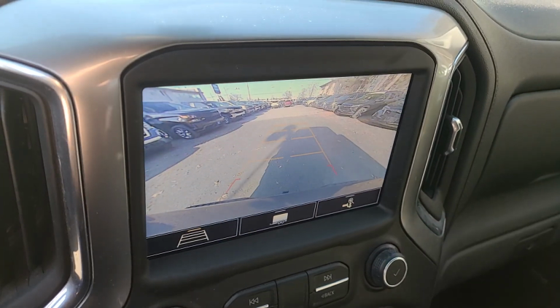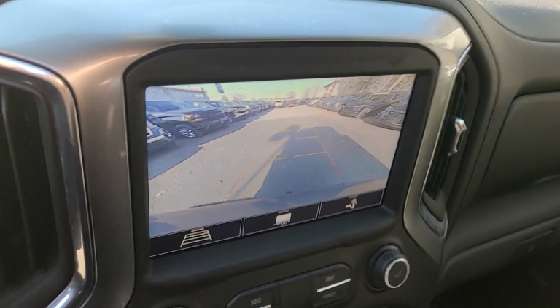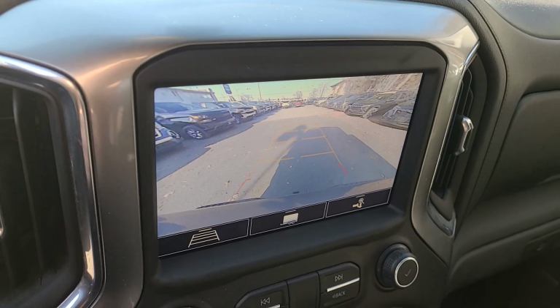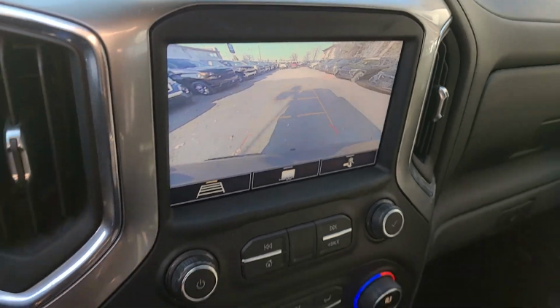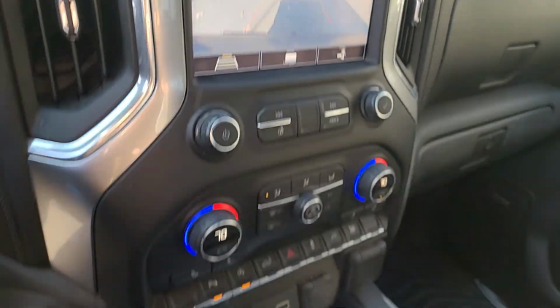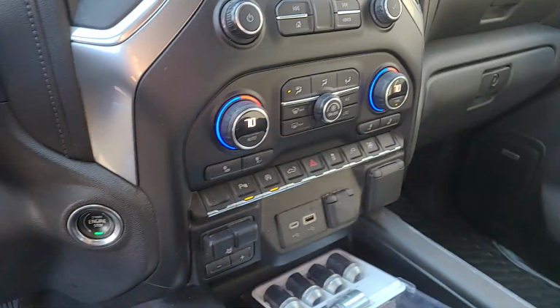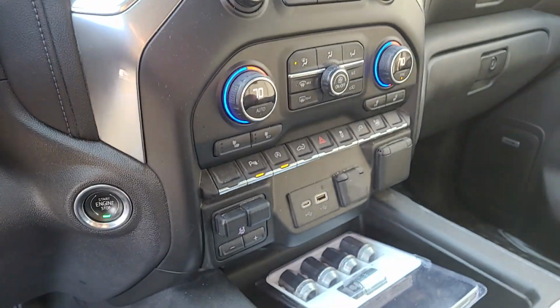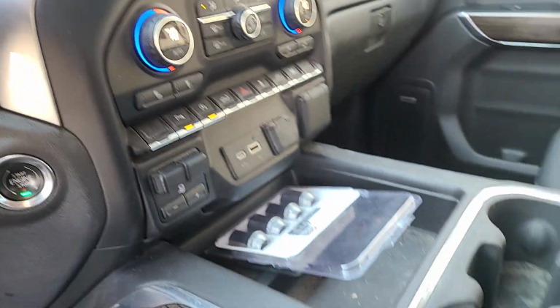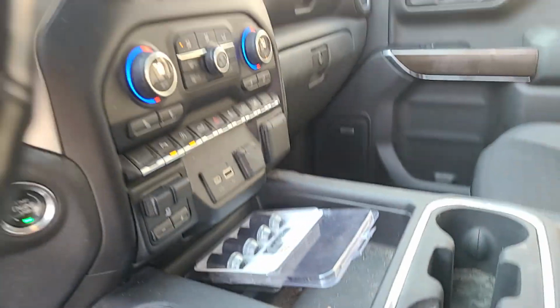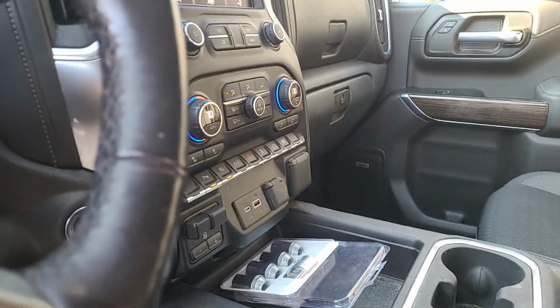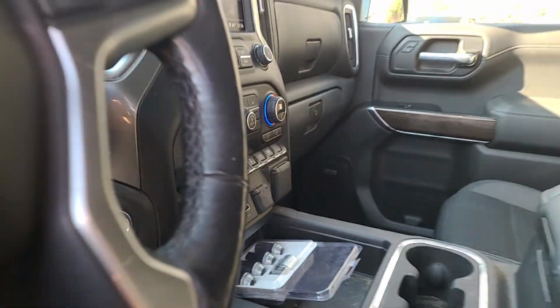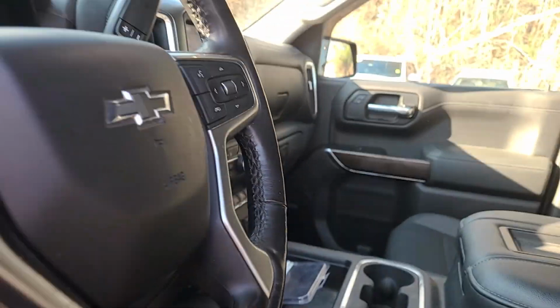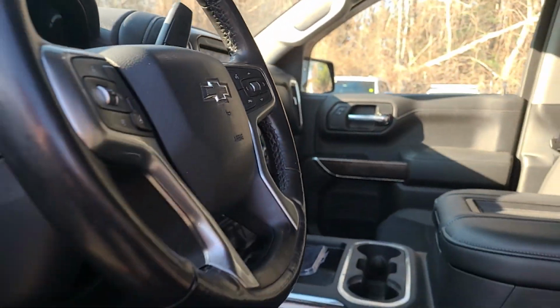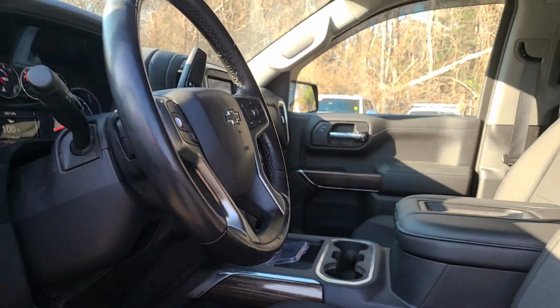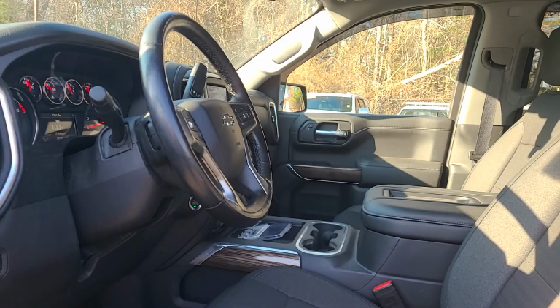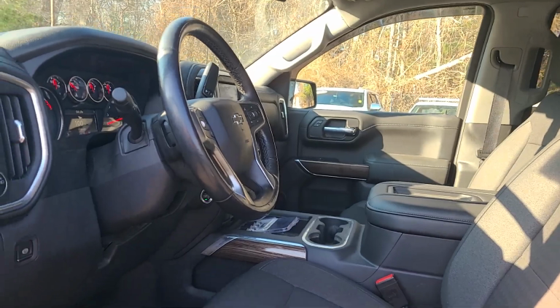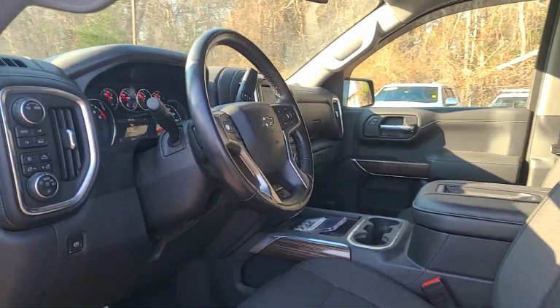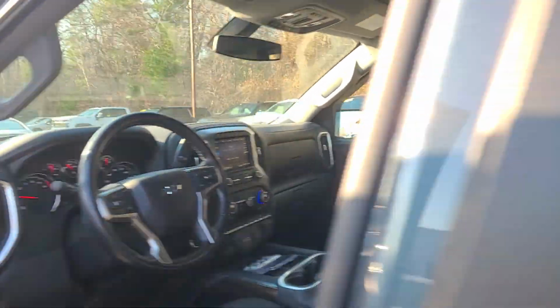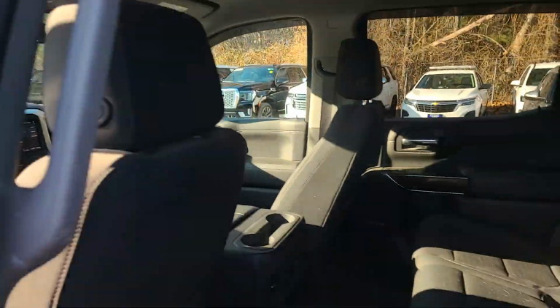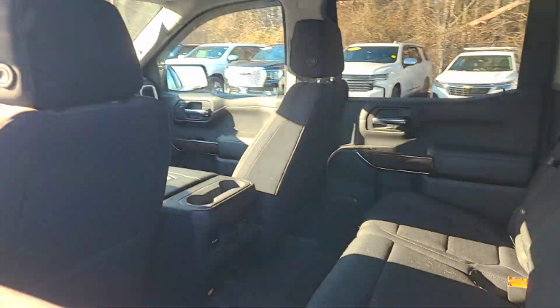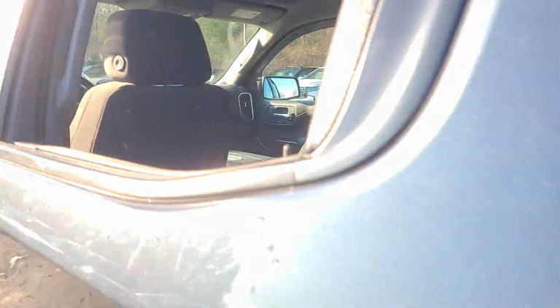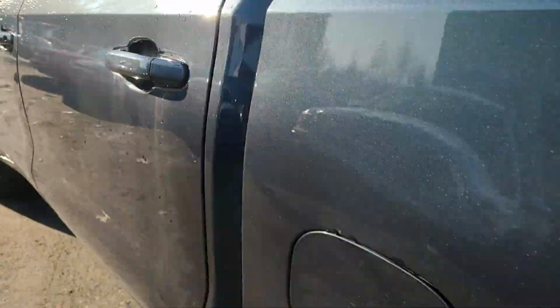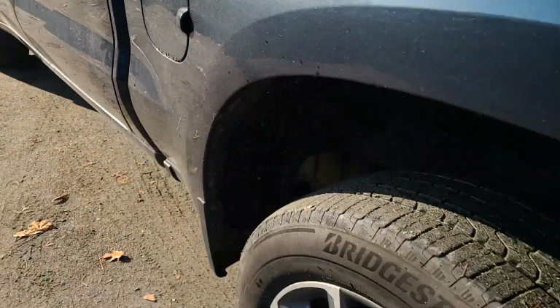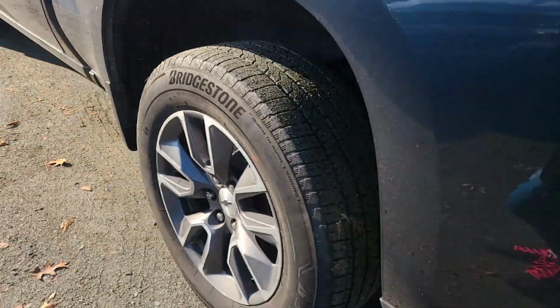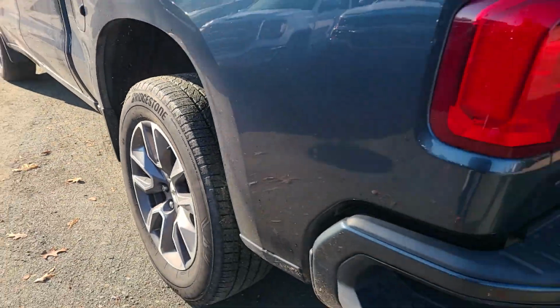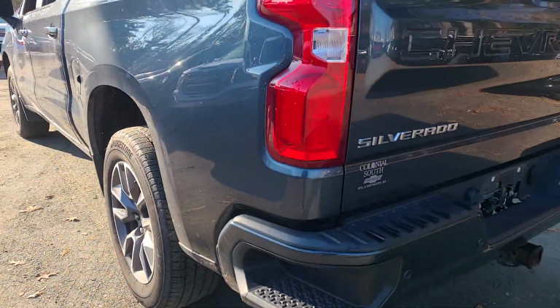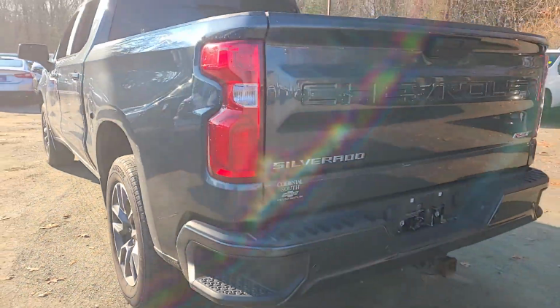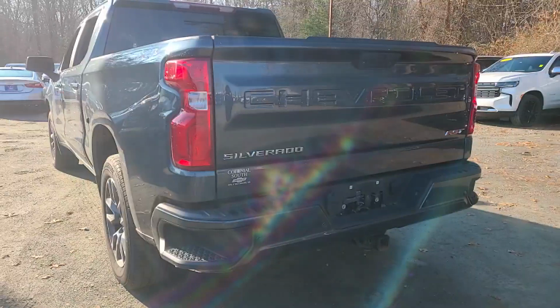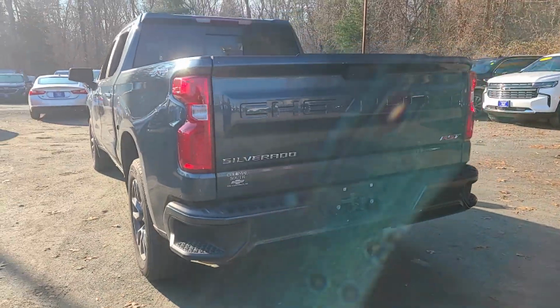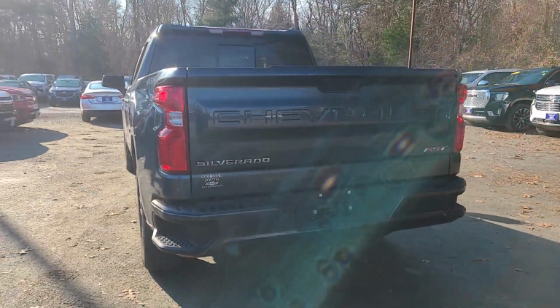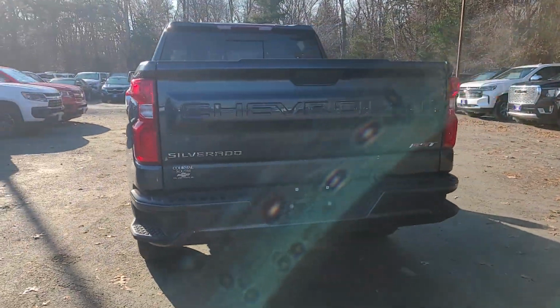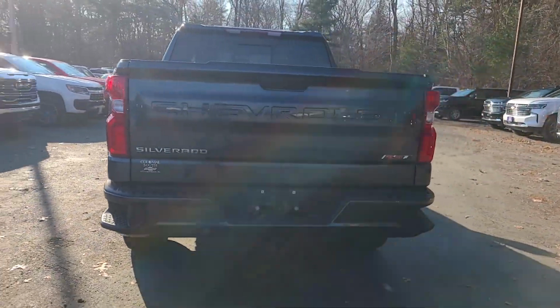These are just some of the great options this vehicle comes with: heated driver's seat, power driver's seat, power windows. Powerful versatility meets comfortable convenience in the Silverado 1500. Come in and drive it.